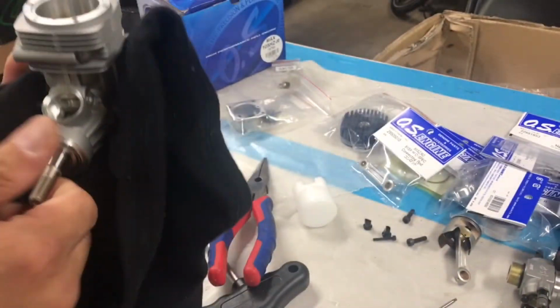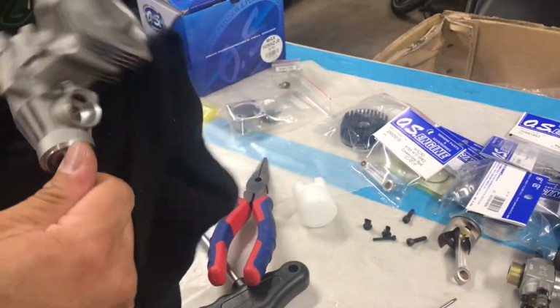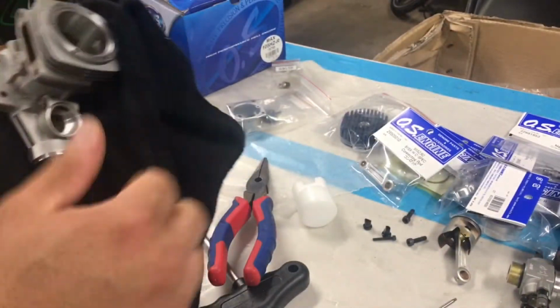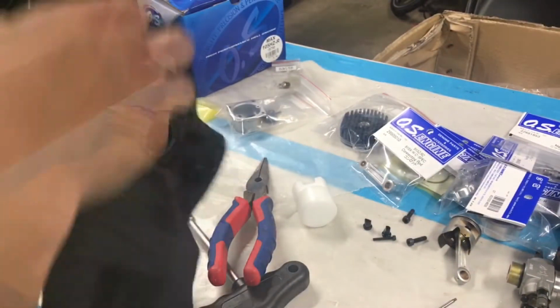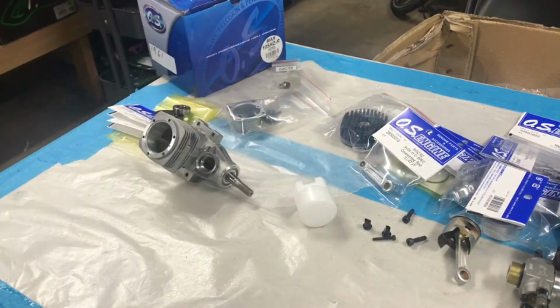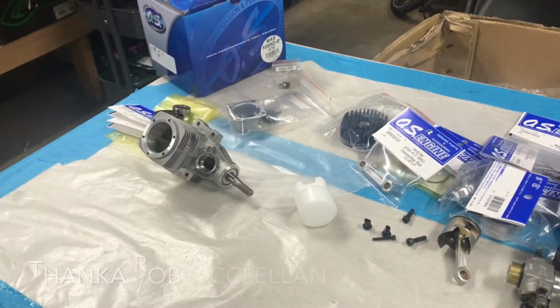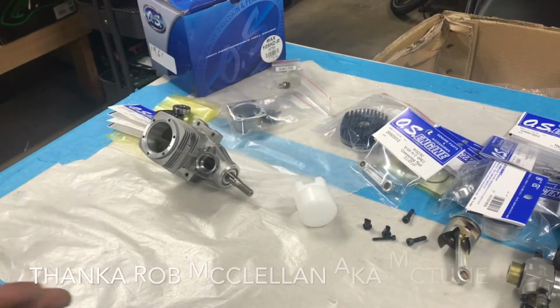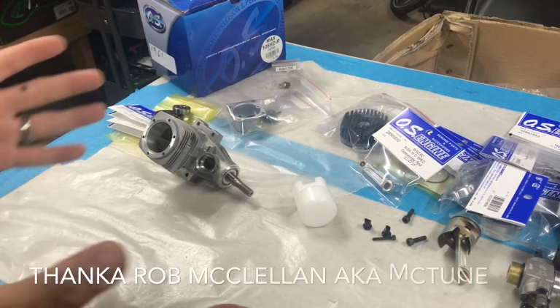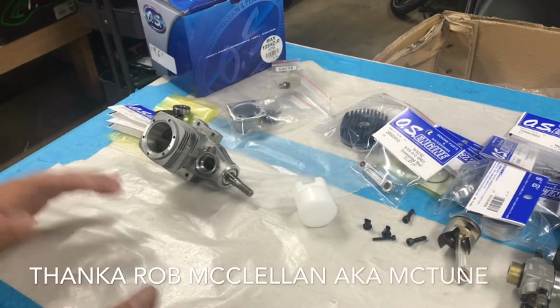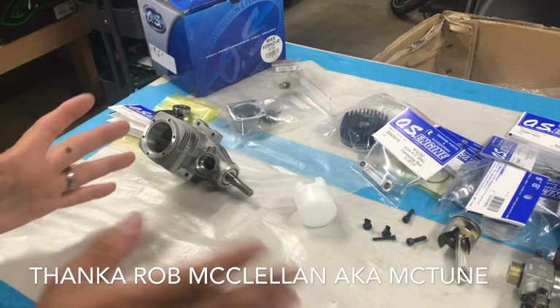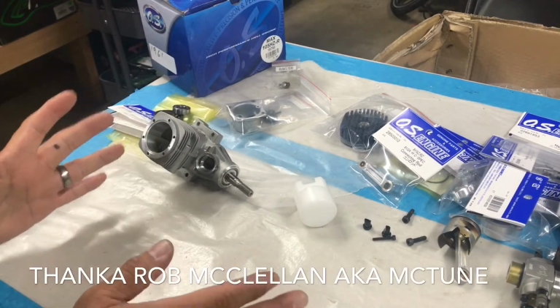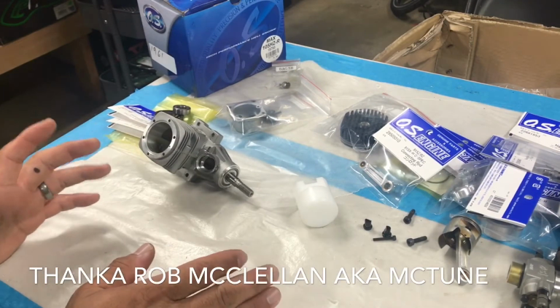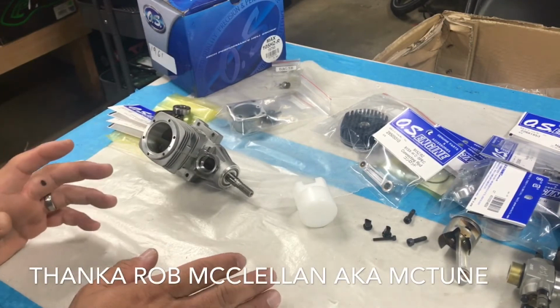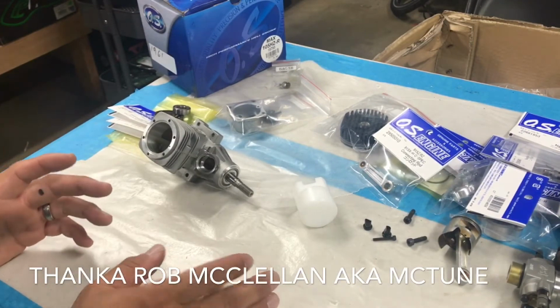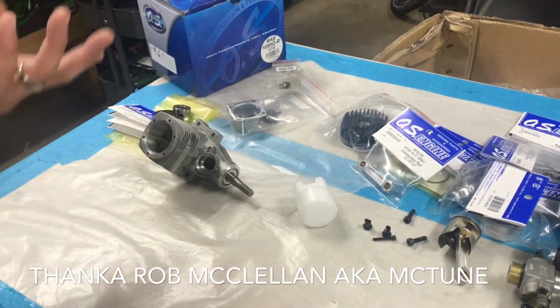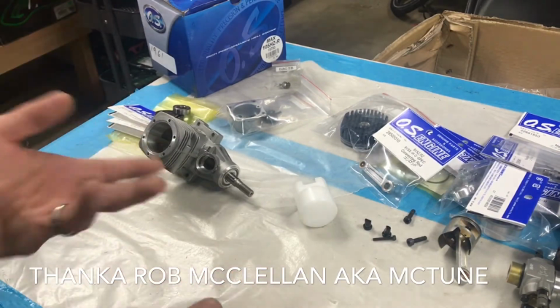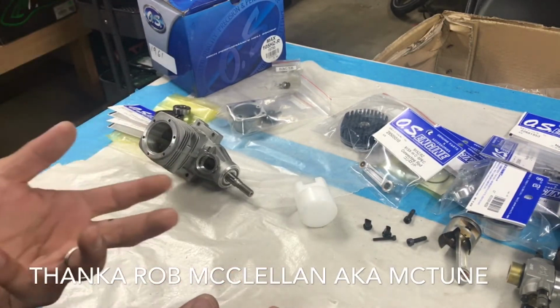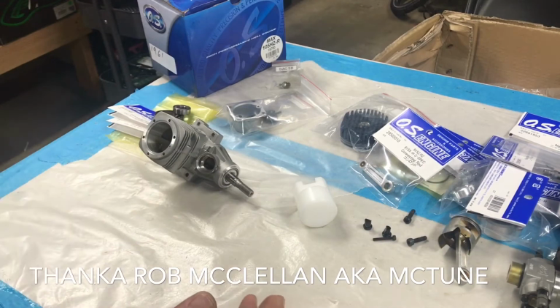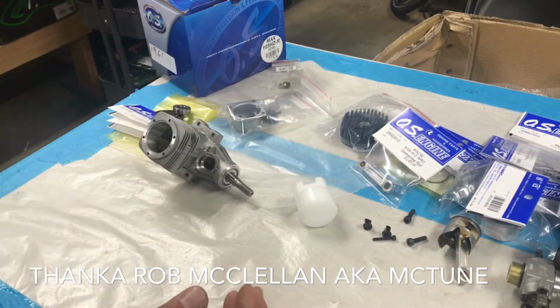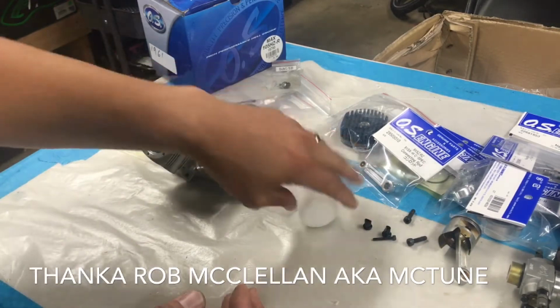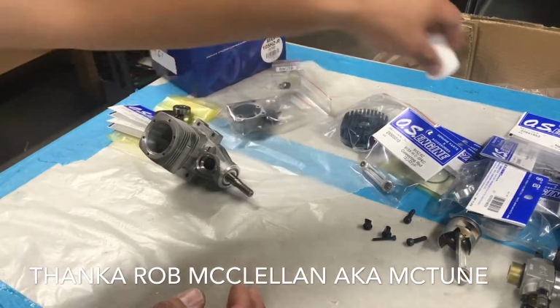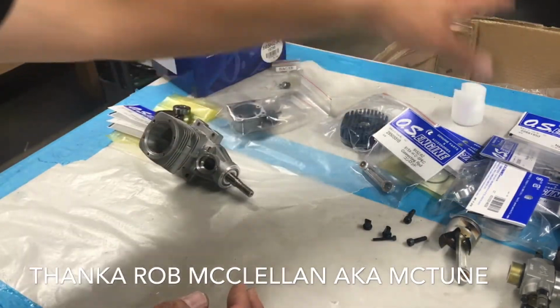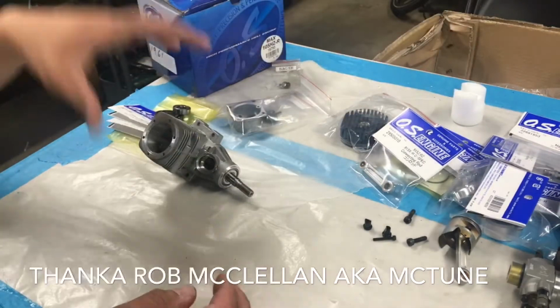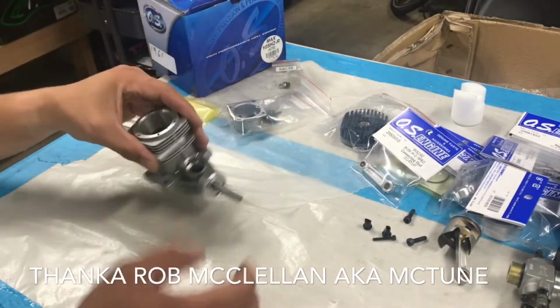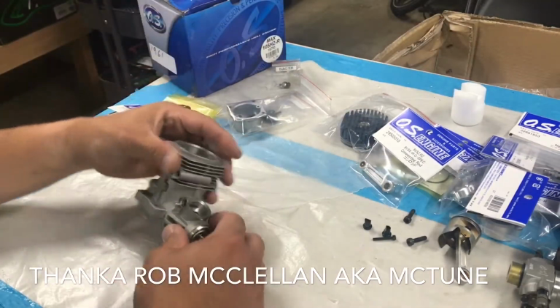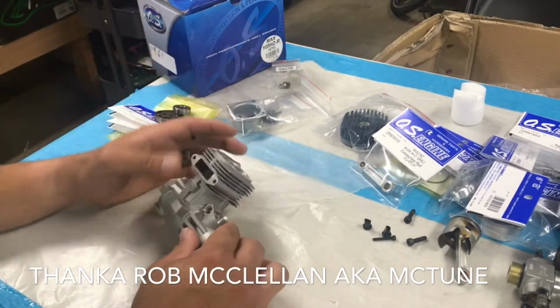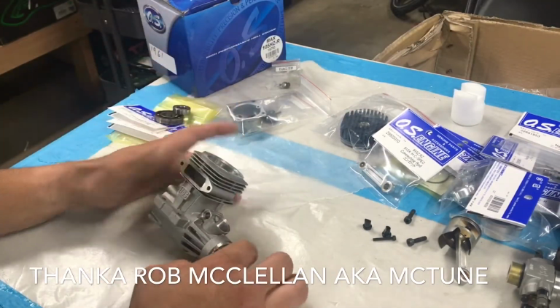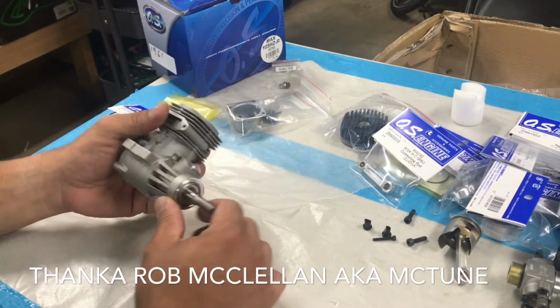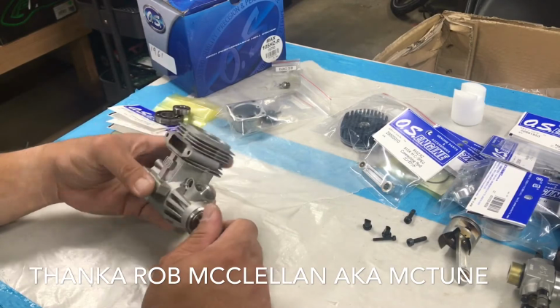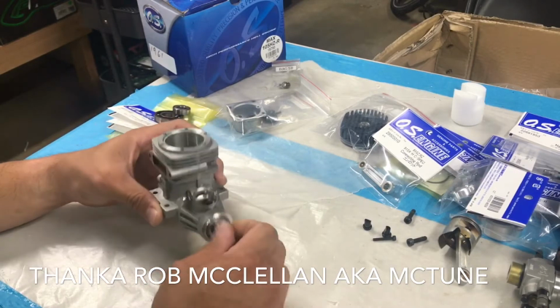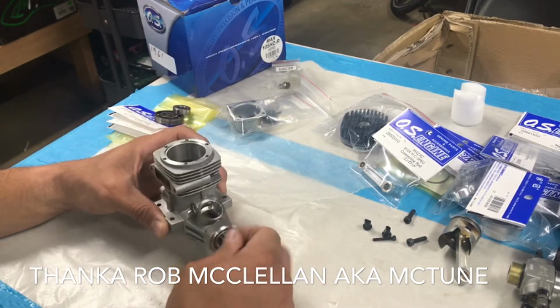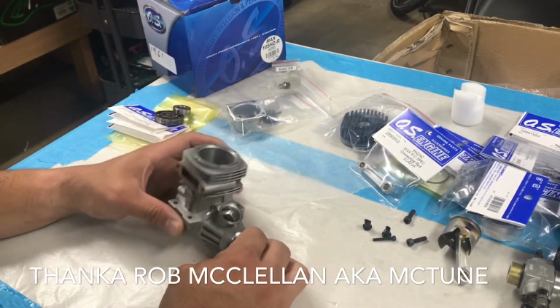Alright, so here we go — the oven trick. I do have to give props to Rob McClellan; it was not my idea. He's the one who recommended it and I've used it several times with great success, so thank you Rob.